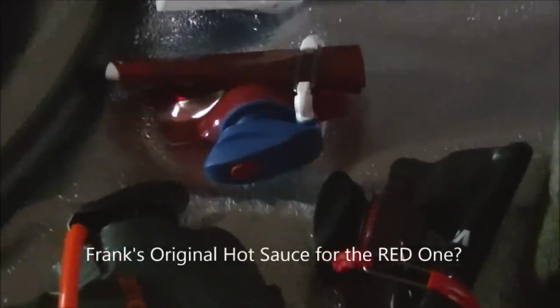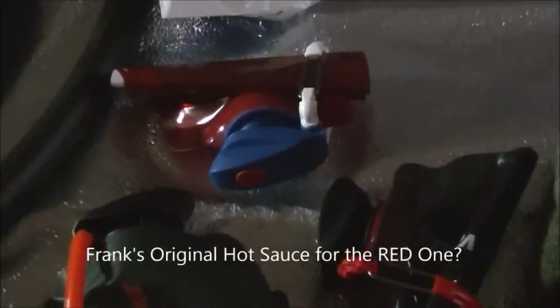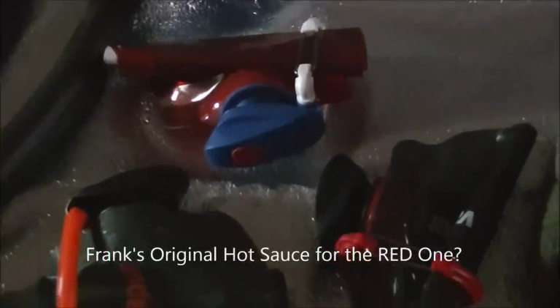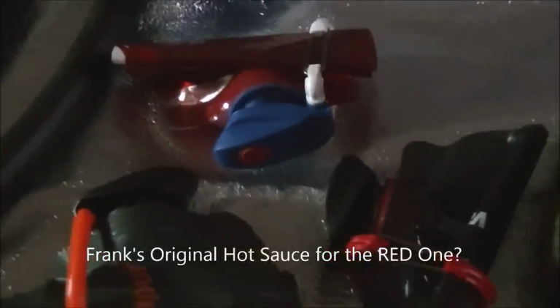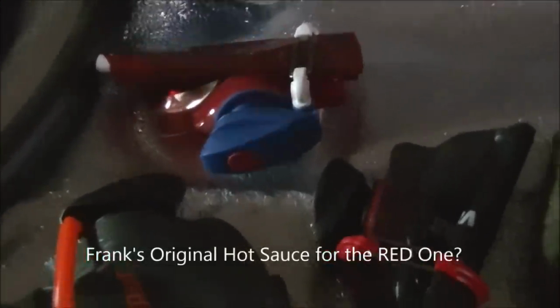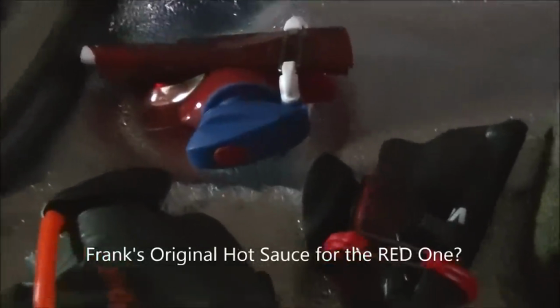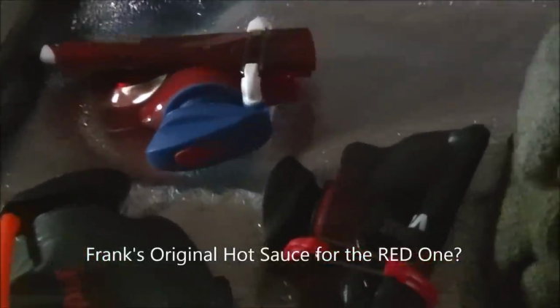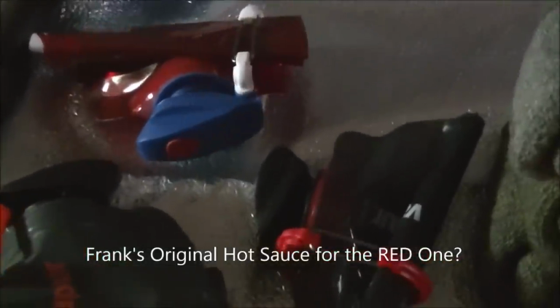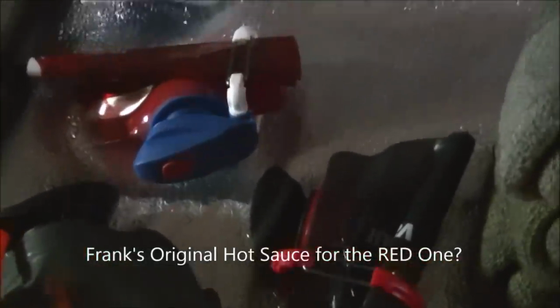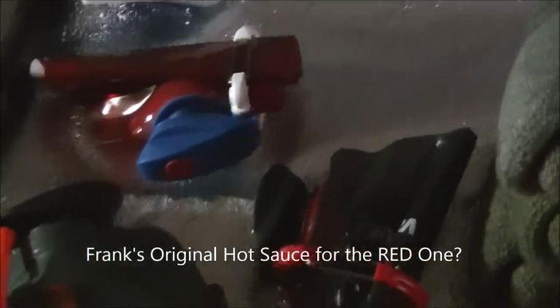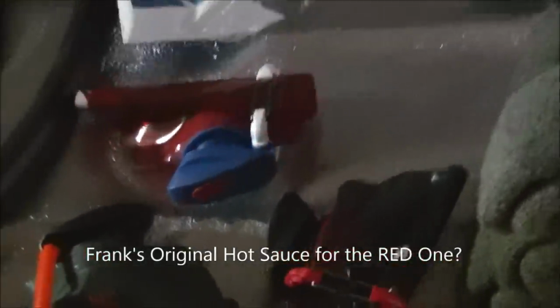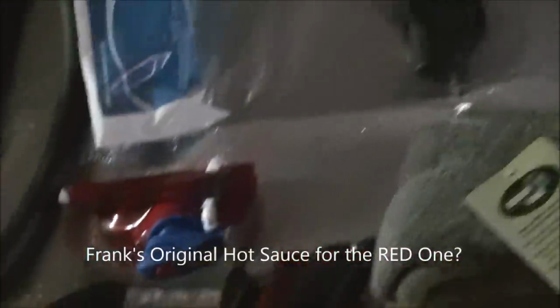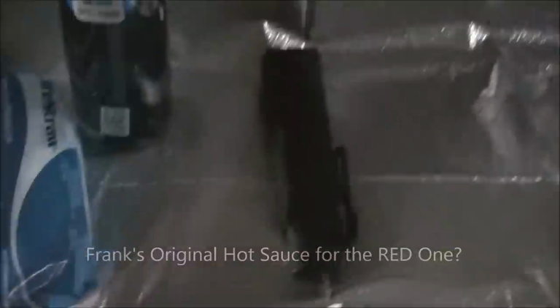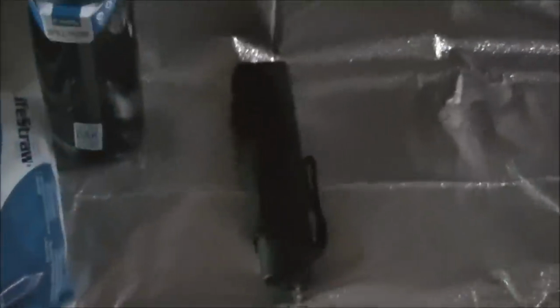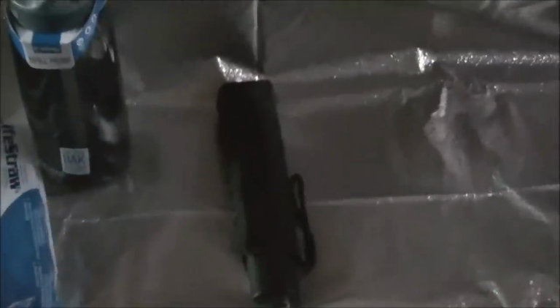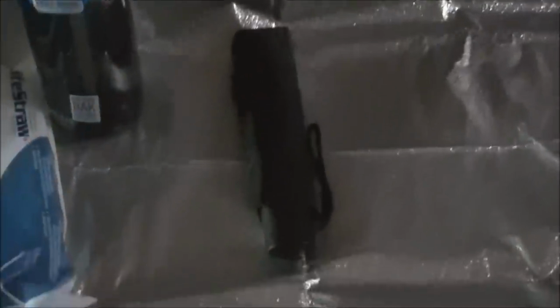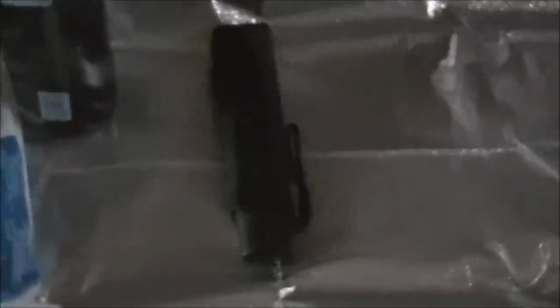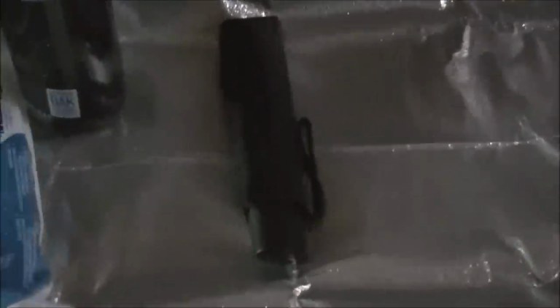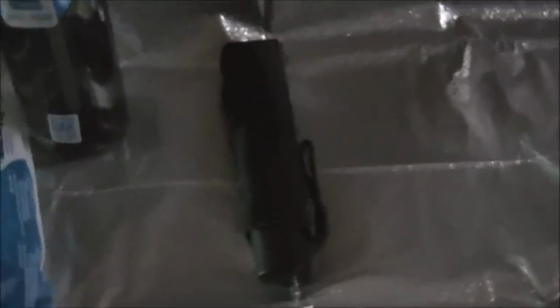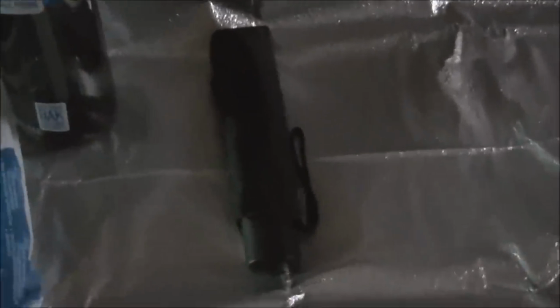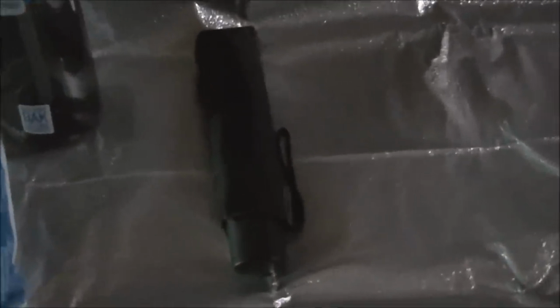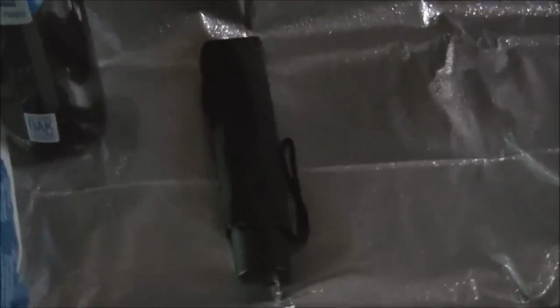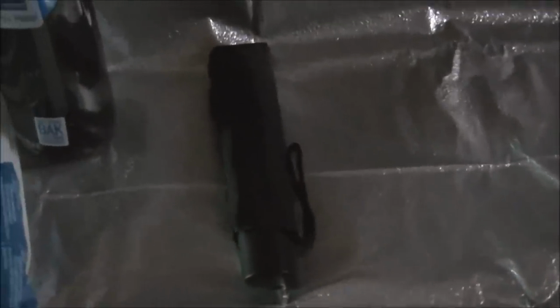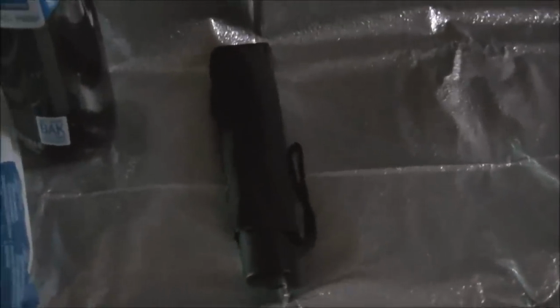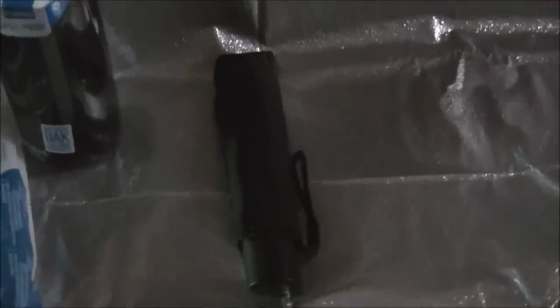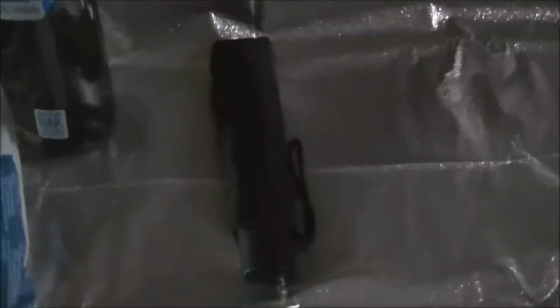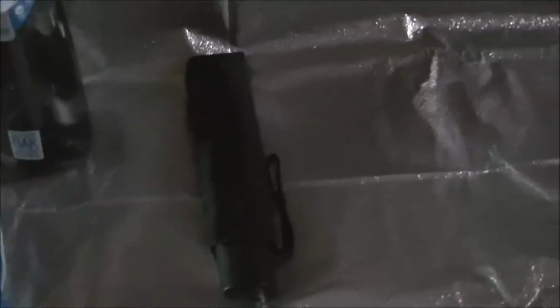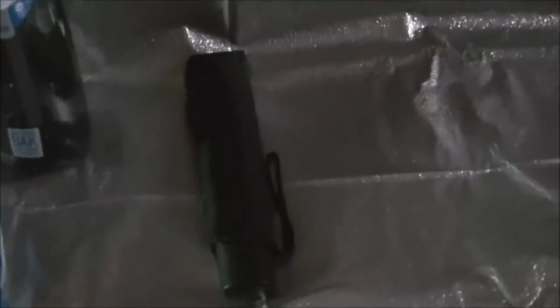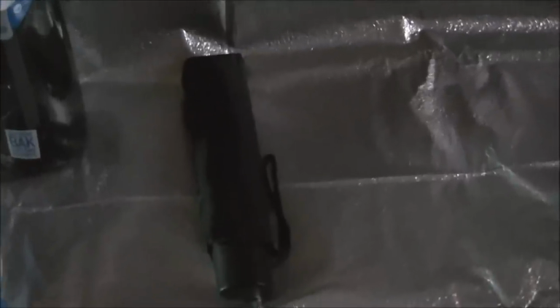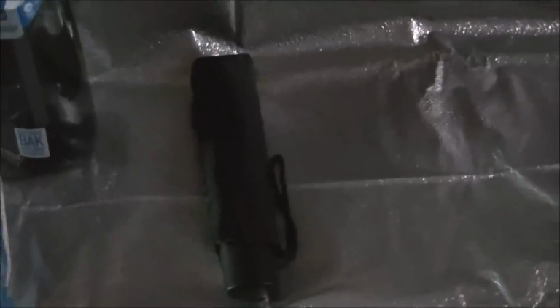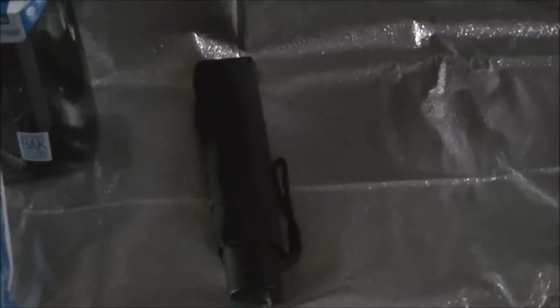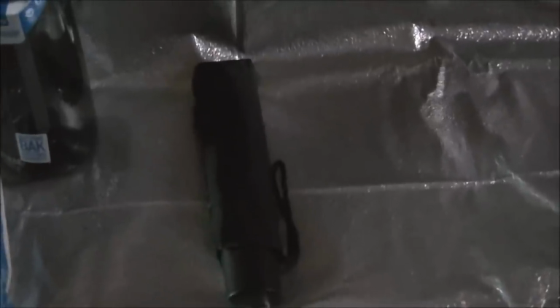I haven't decided what I'll use the other vapor container for yet. I also got a portable umbrella, which I probably will not take — but may.